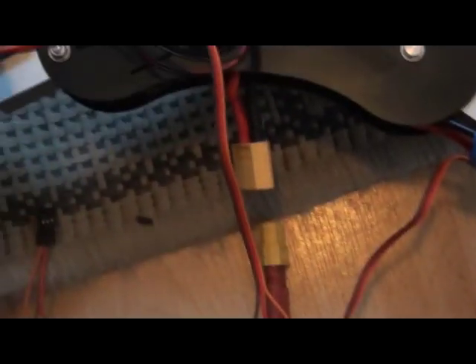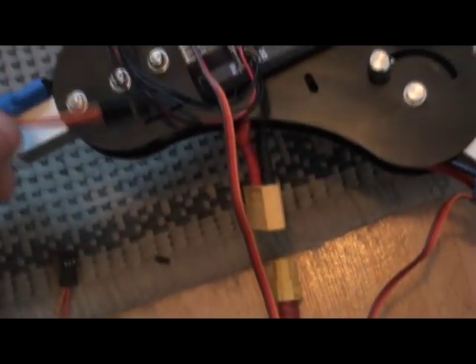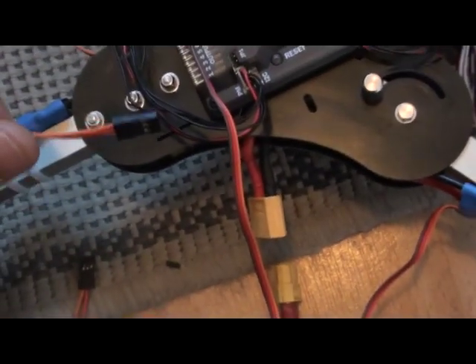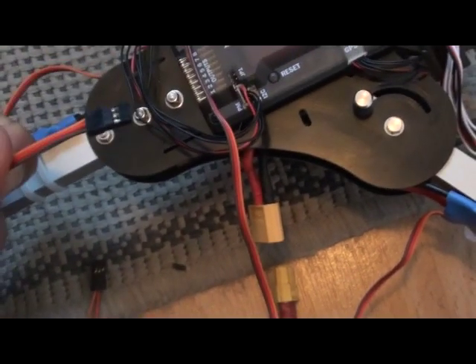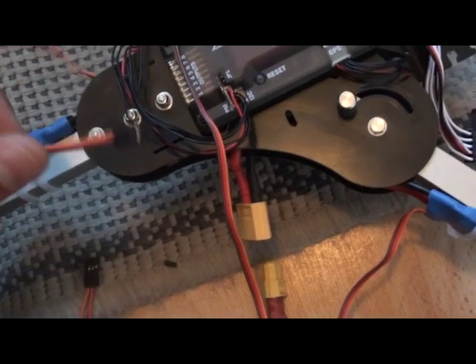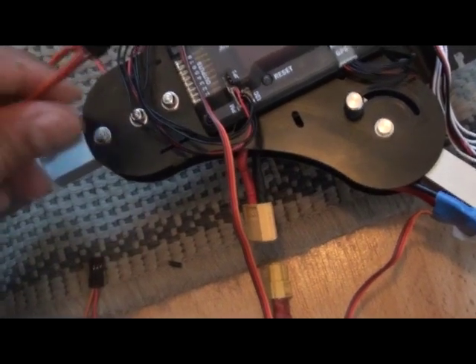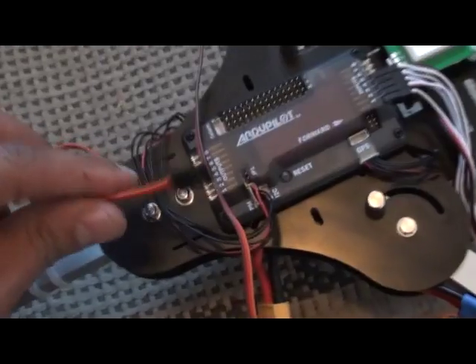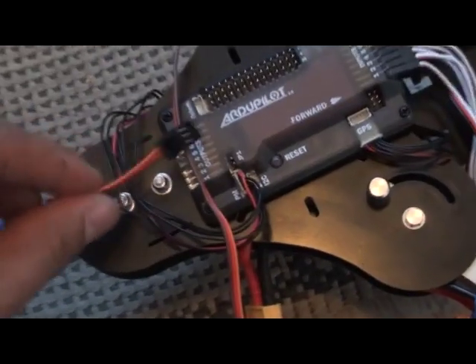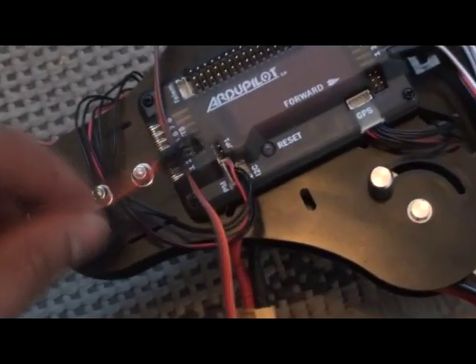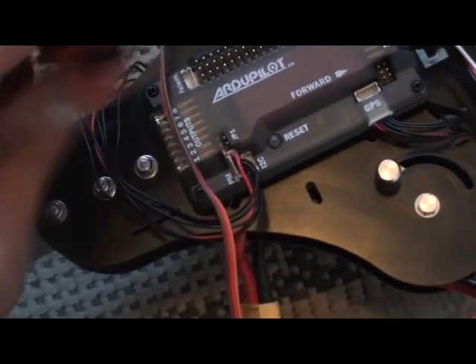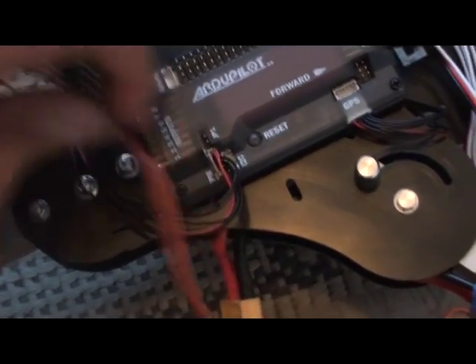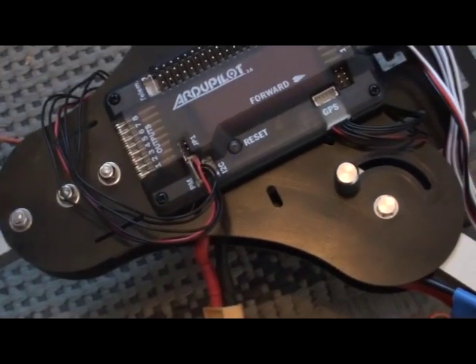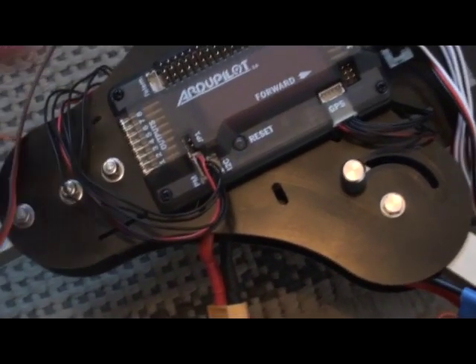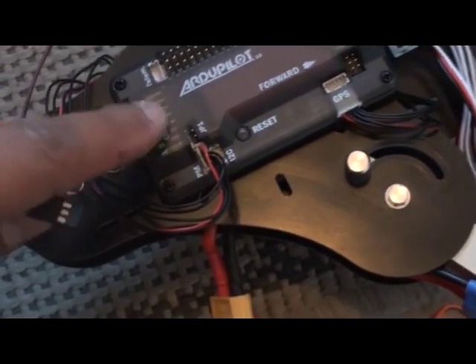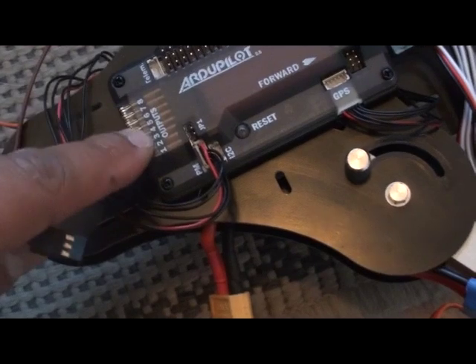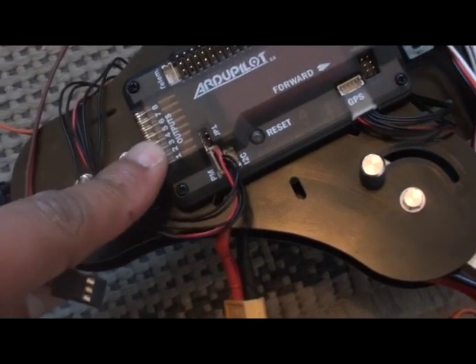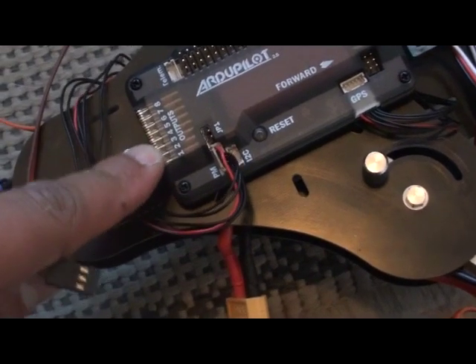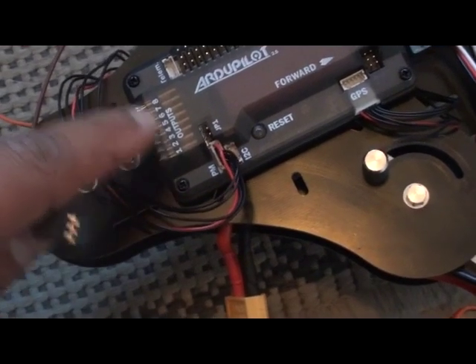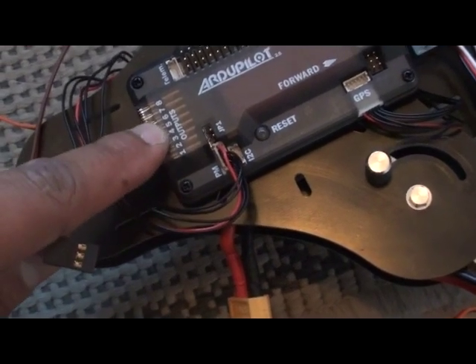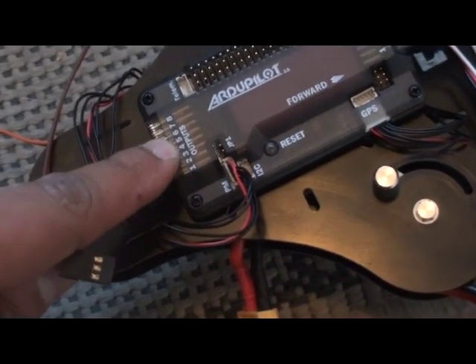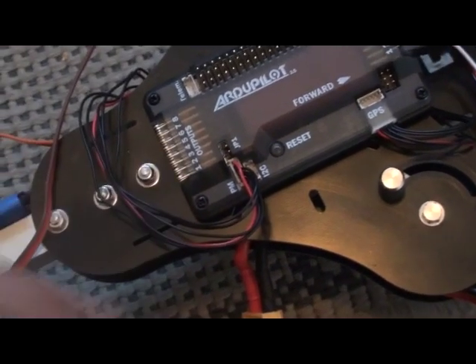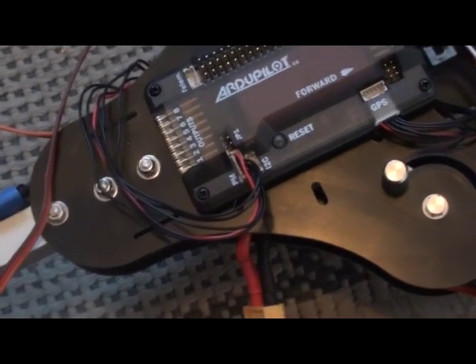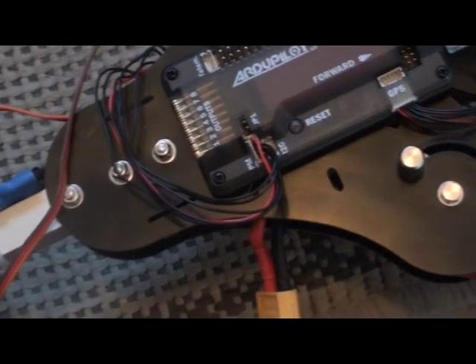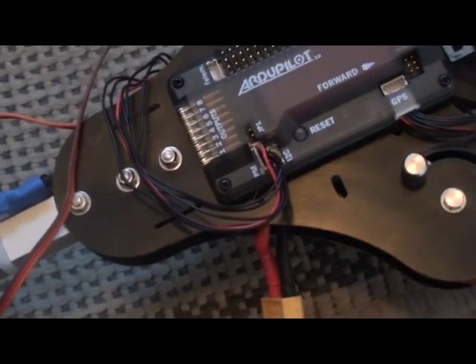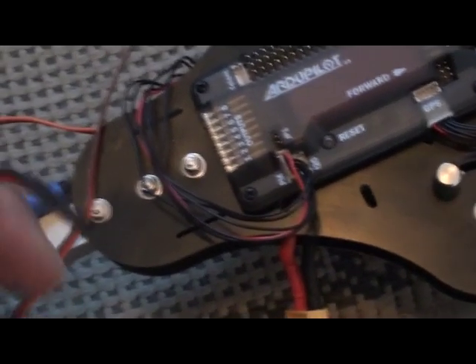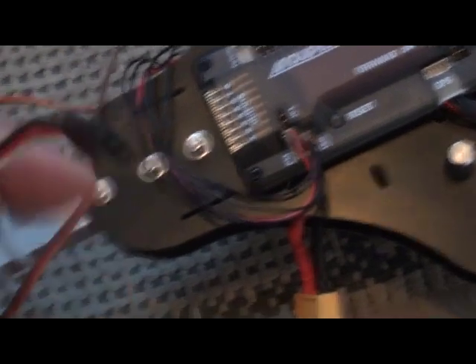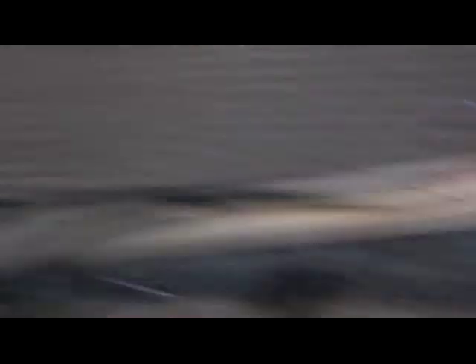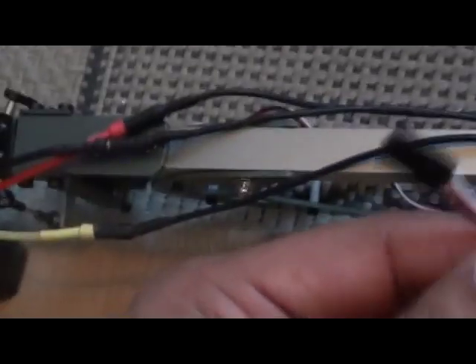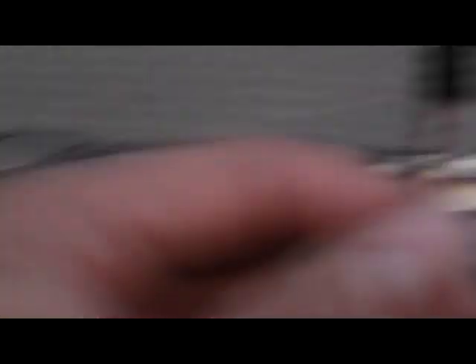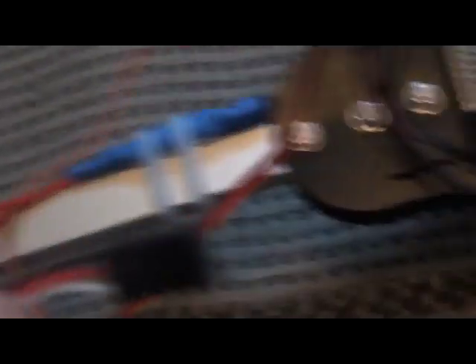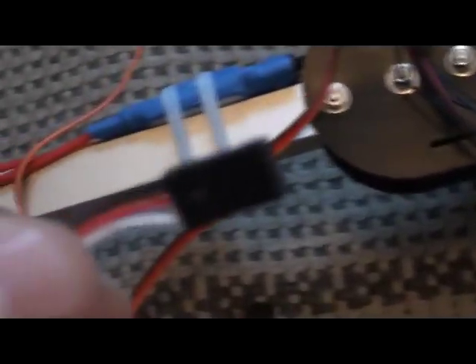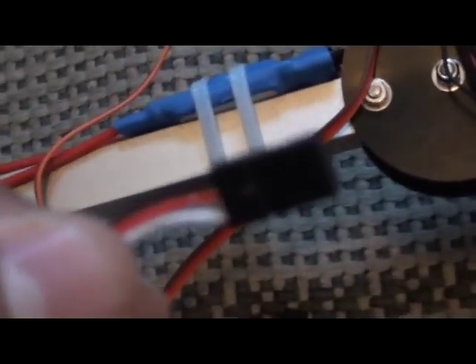This one is the ESC that will supply the 5 volts into the output section, and that 5 volts is what will power my servo.